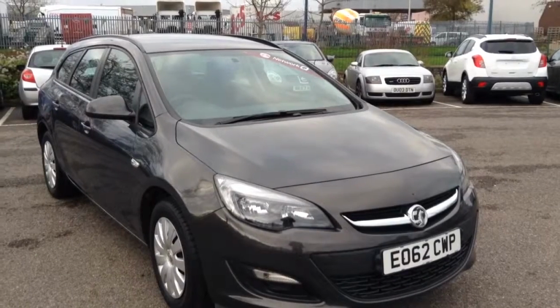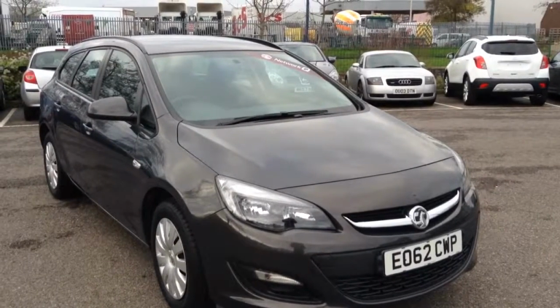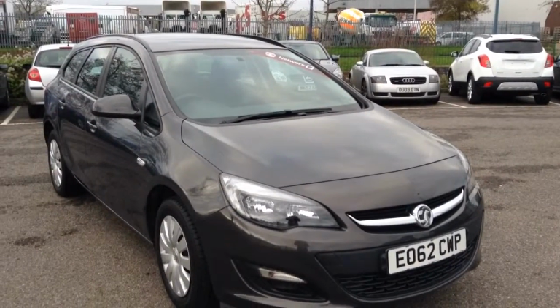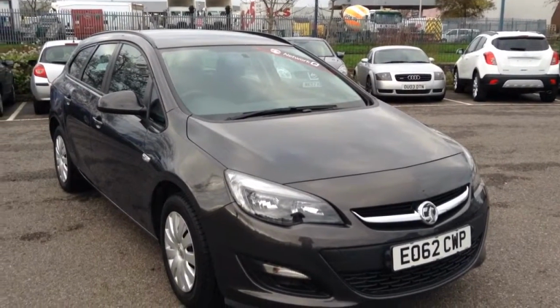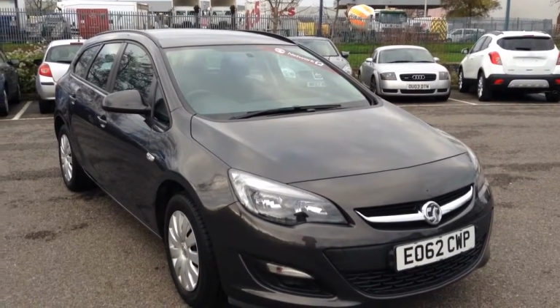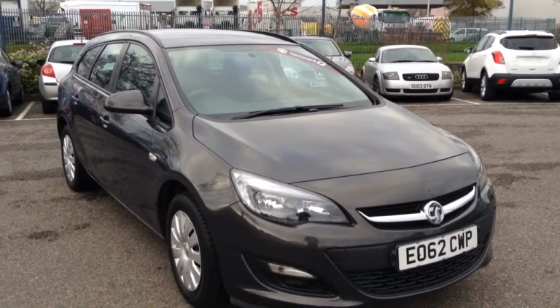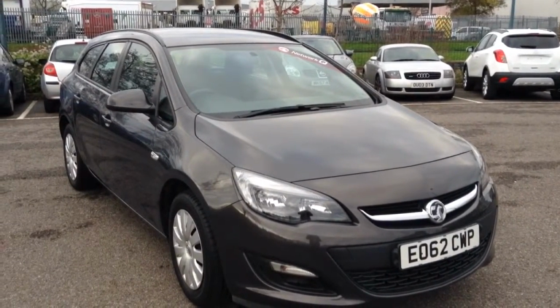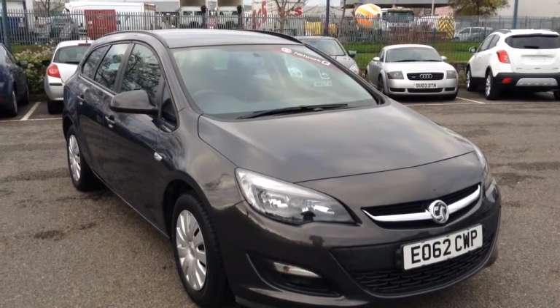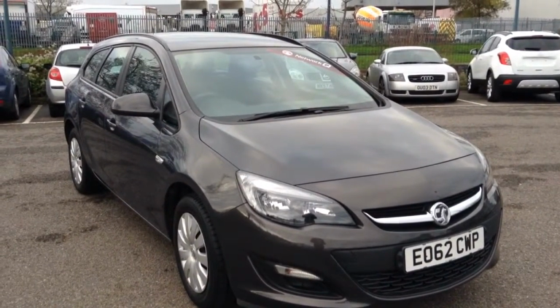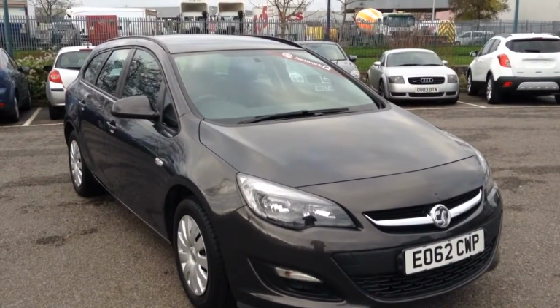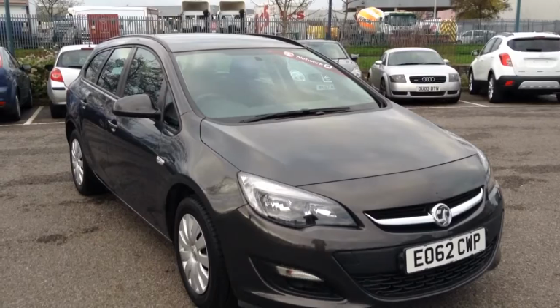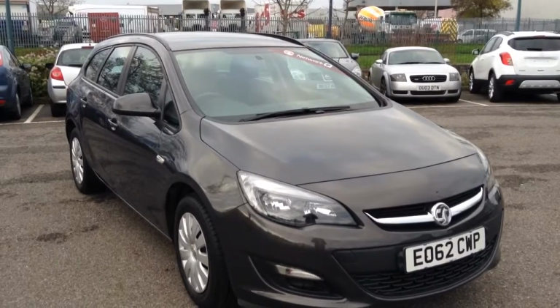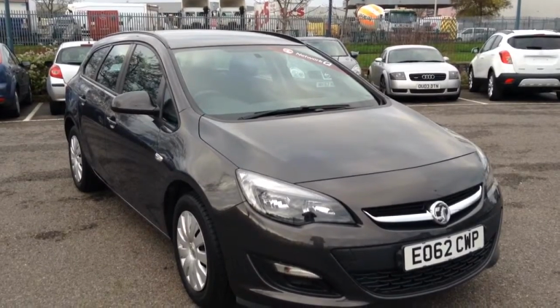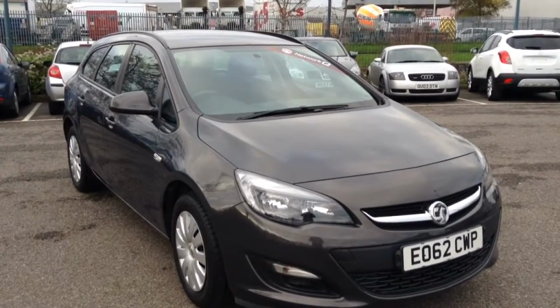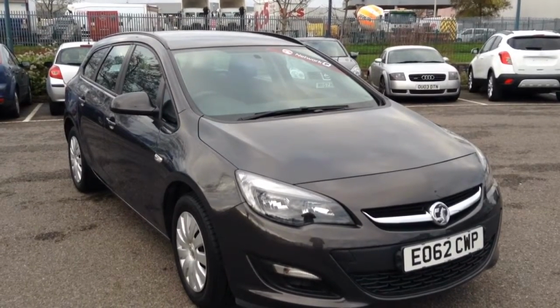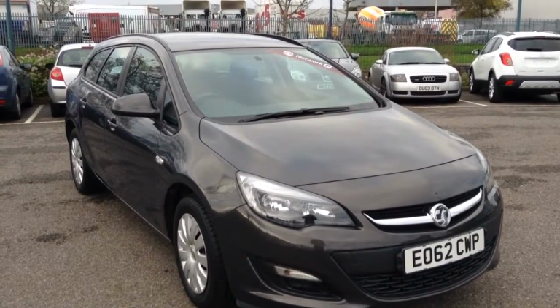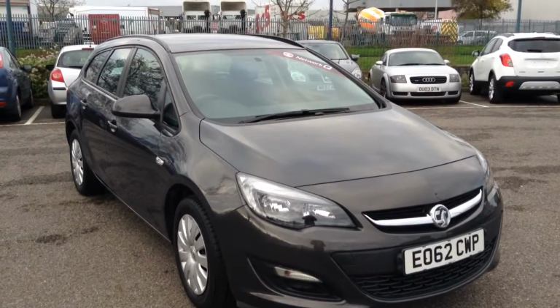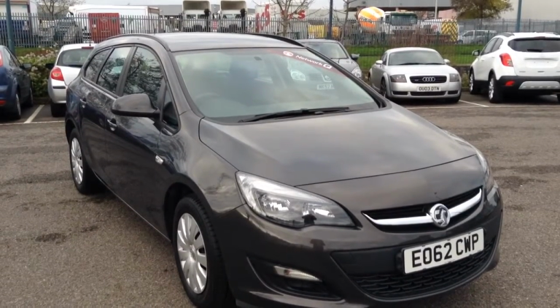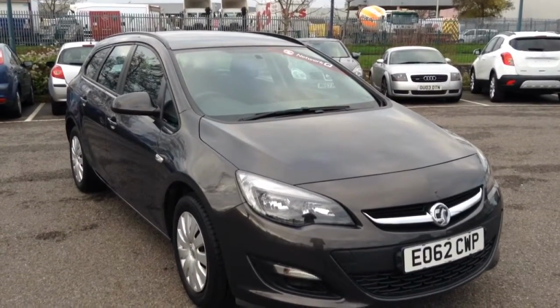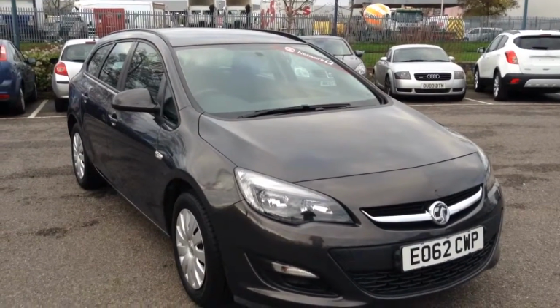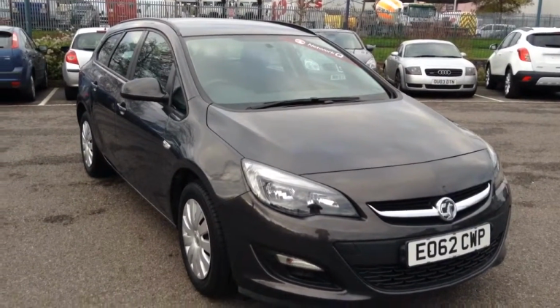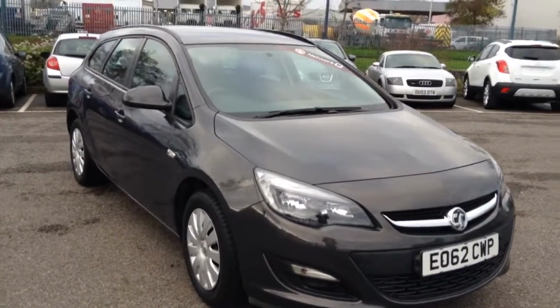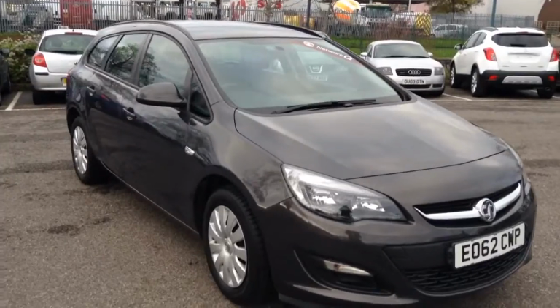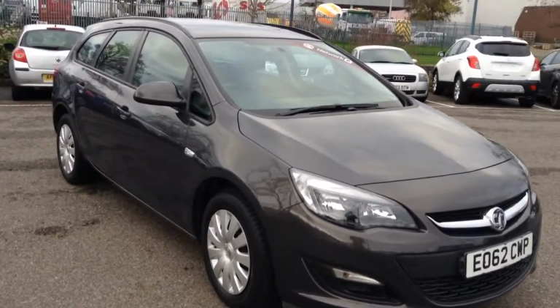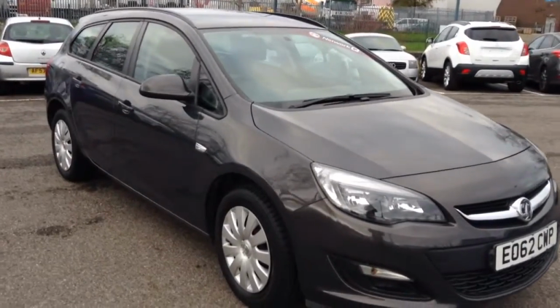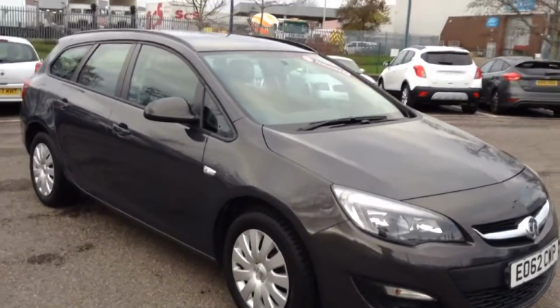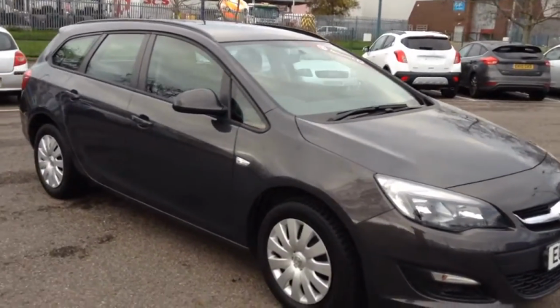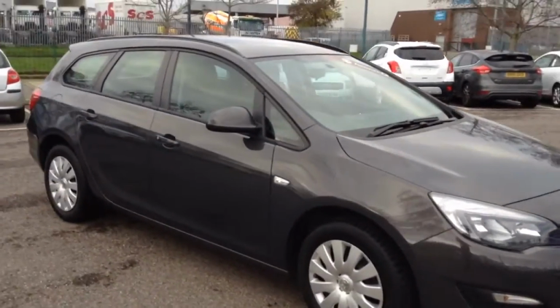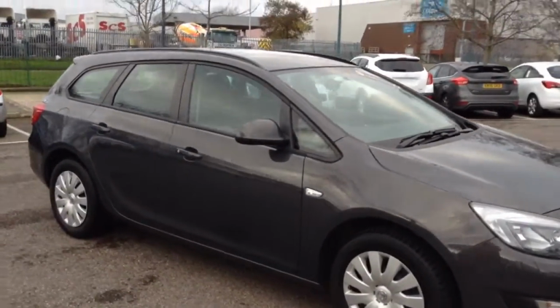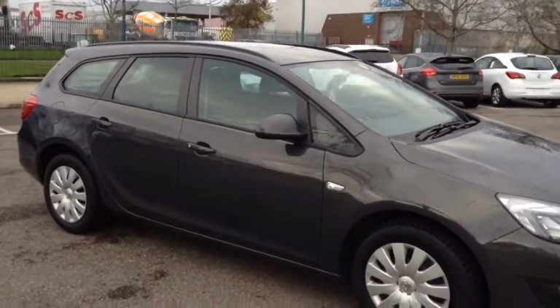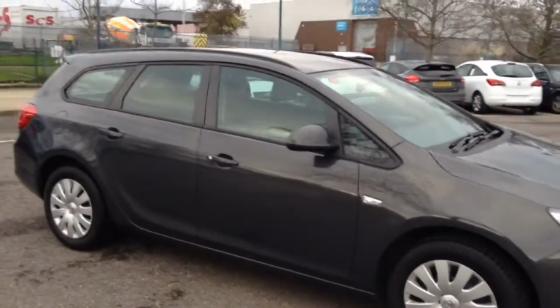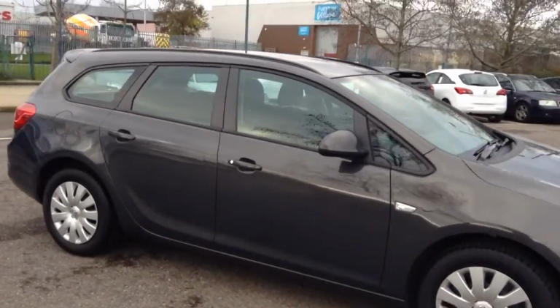Welcome to Tony Lavoie Vauxhall. This is our 62 registration Astra Tourer Exclusive, finished in metallic grey.